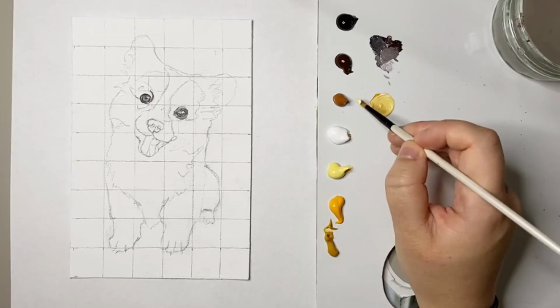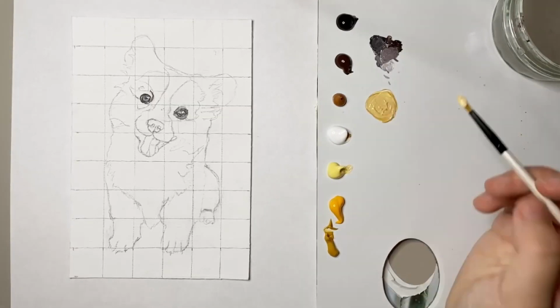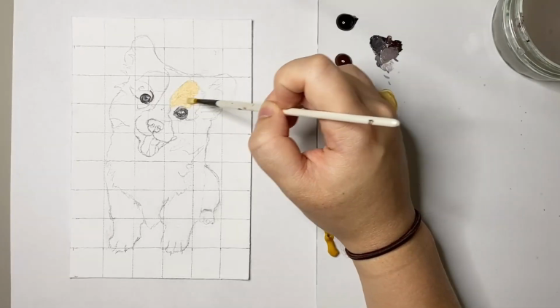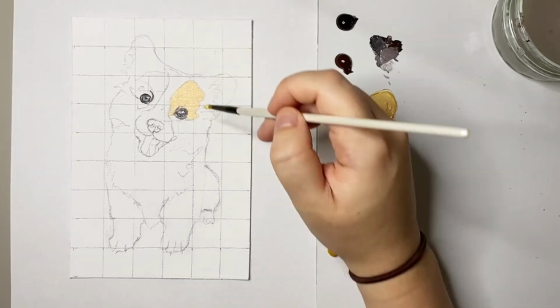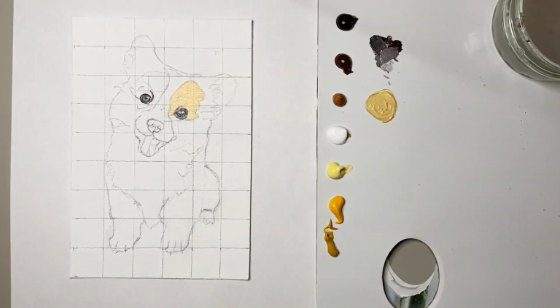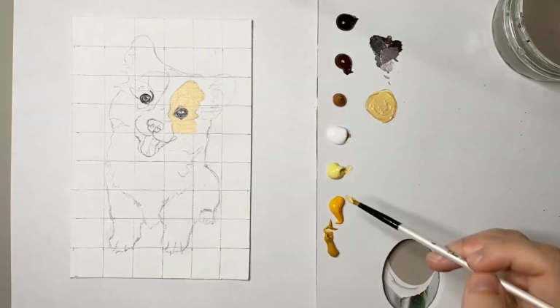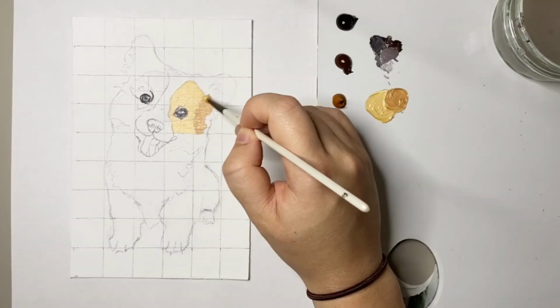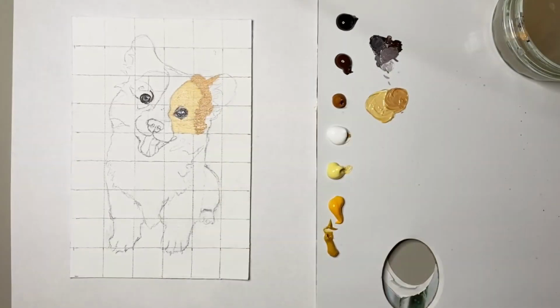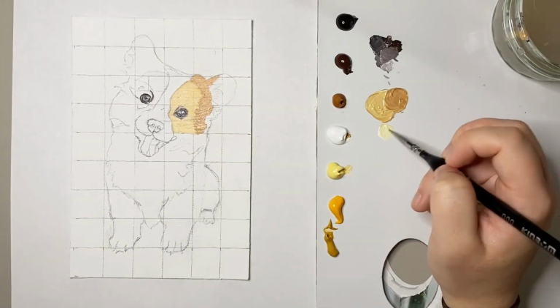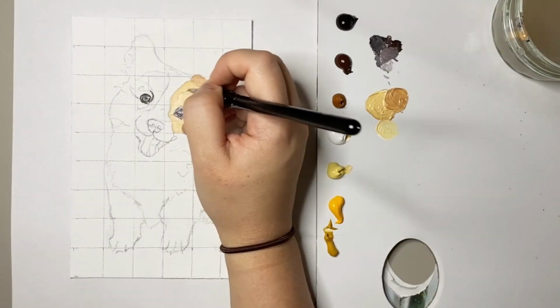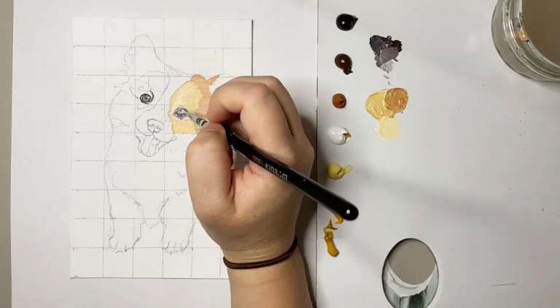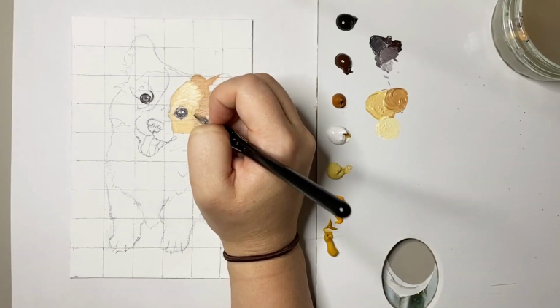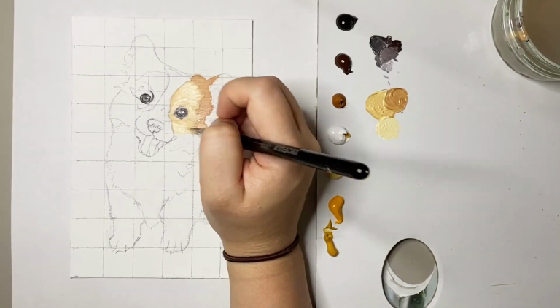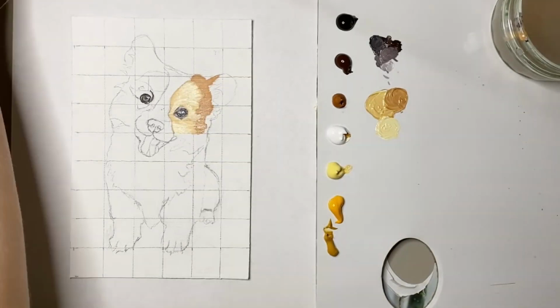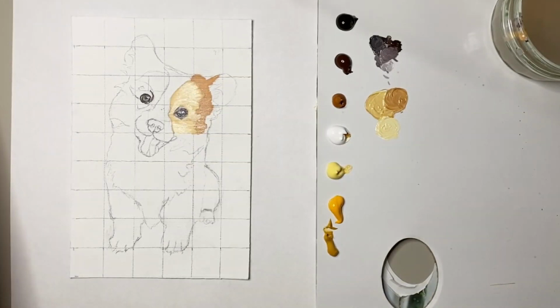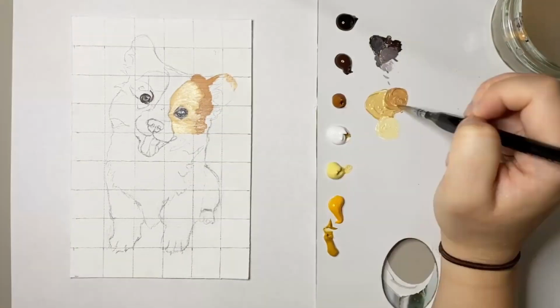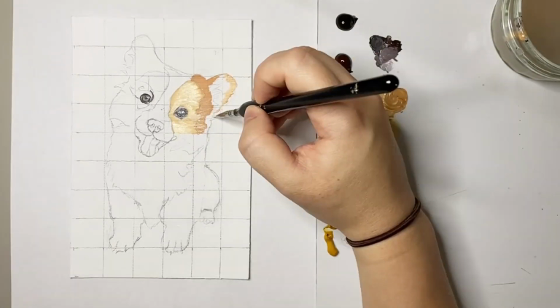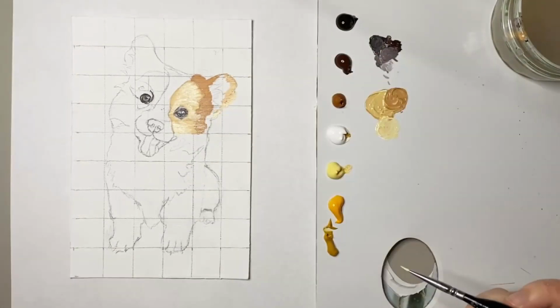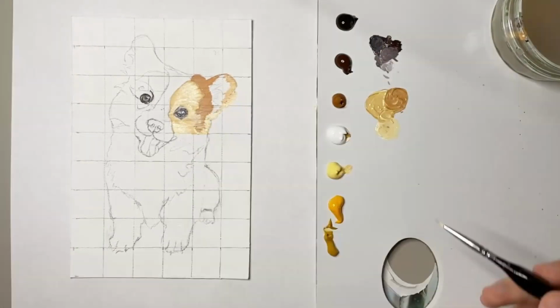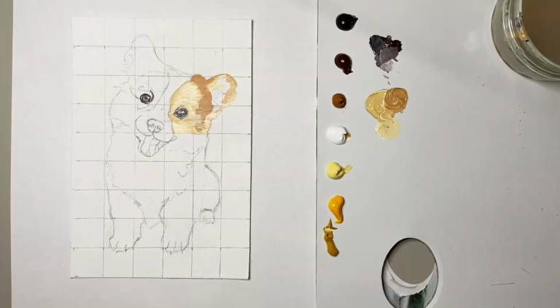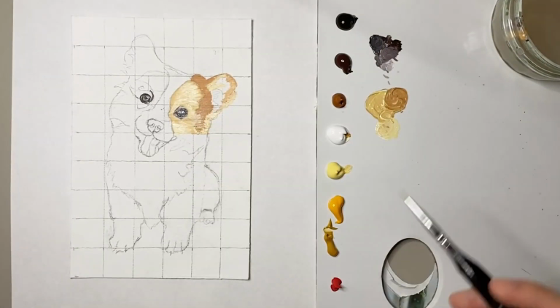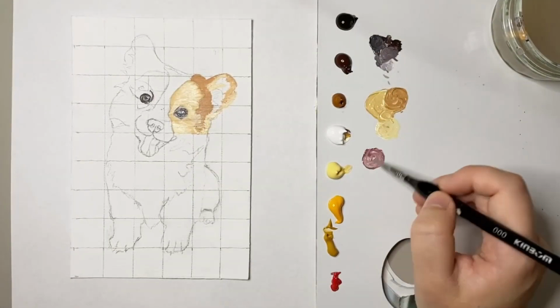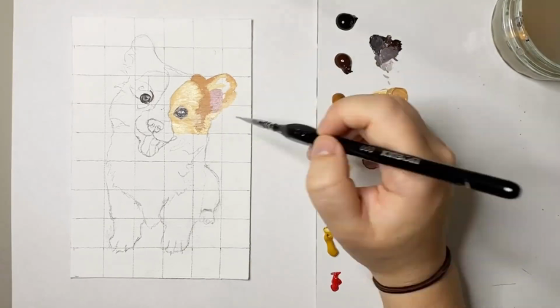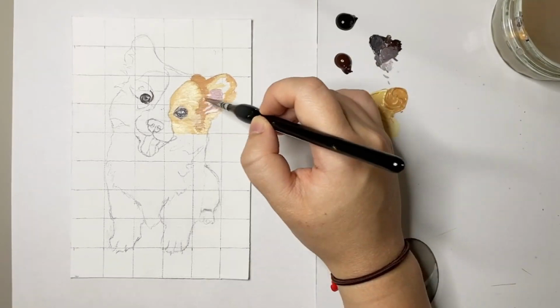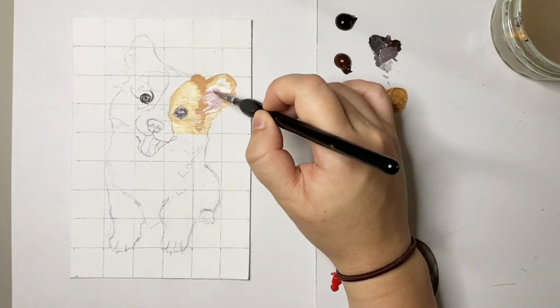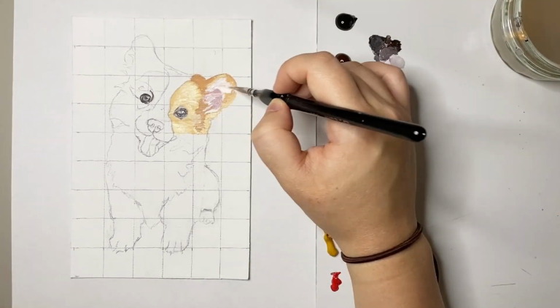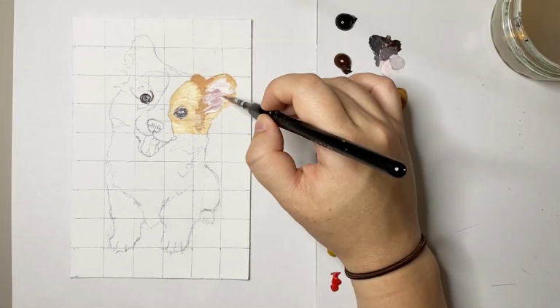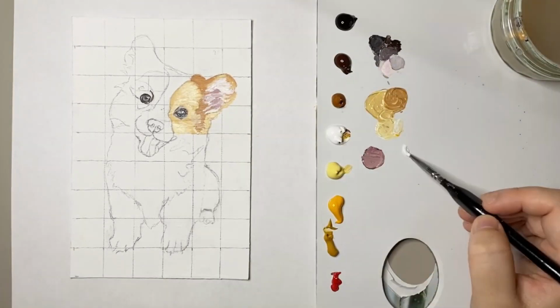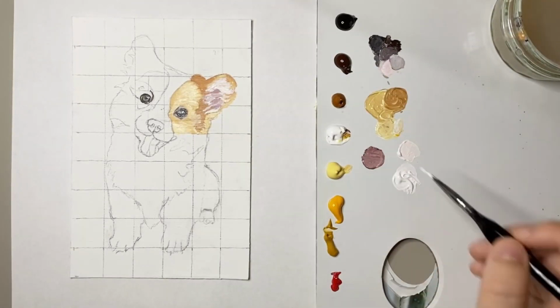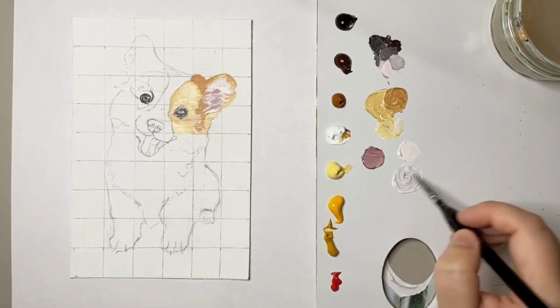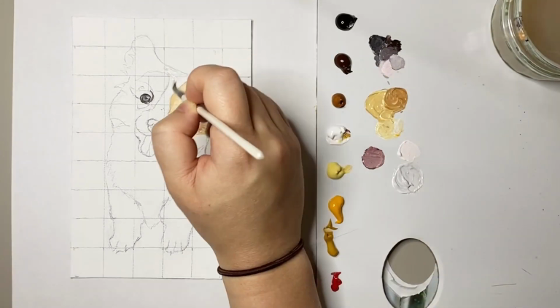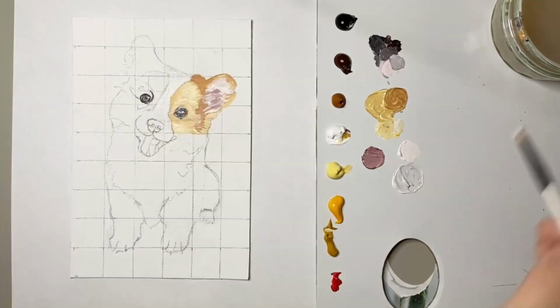Once I'd painted the eyes I started to block out the colours all around the eyes using a naples yellow and yellow ochre. This is always a really important part of my process as it gets rid of that blank white page.